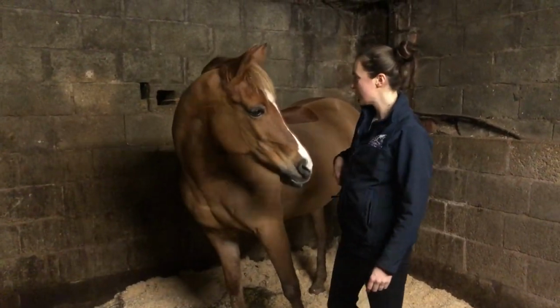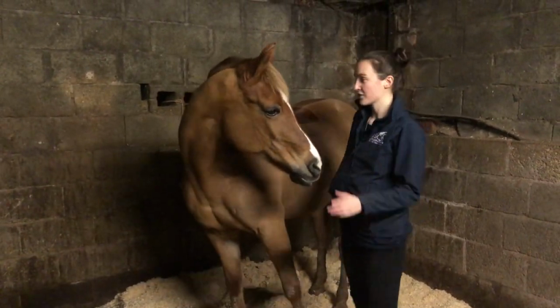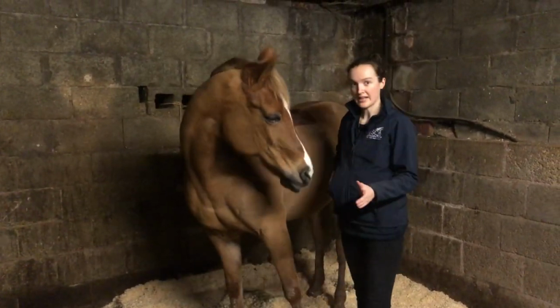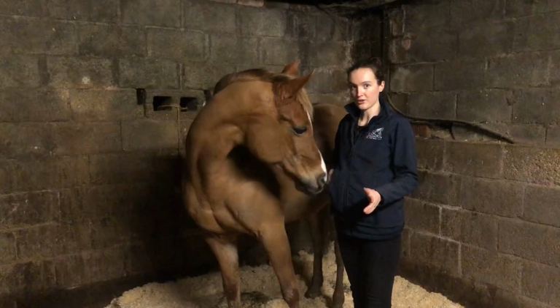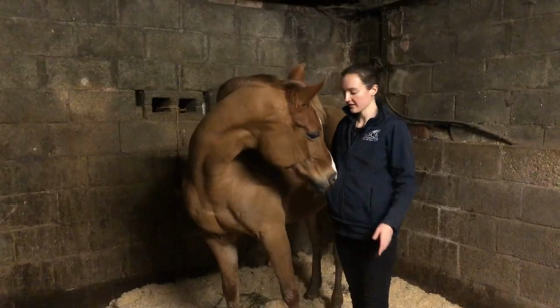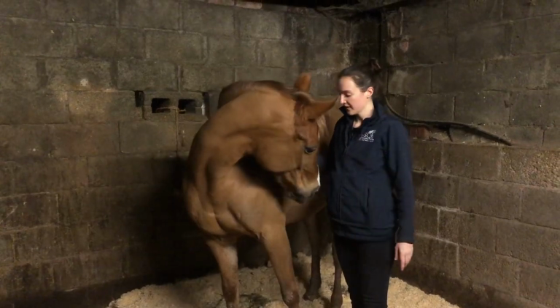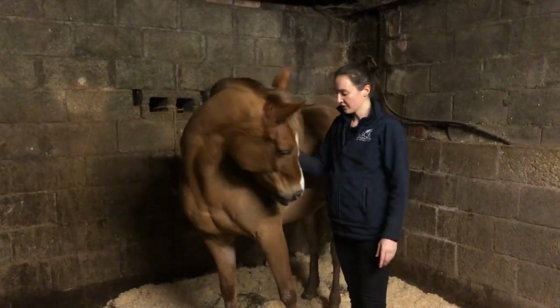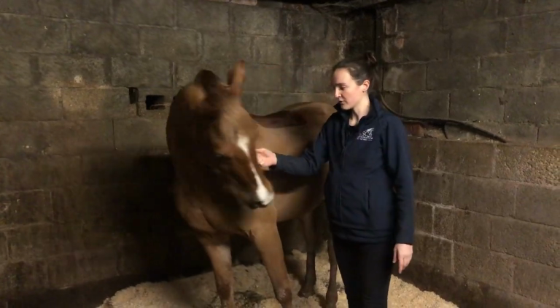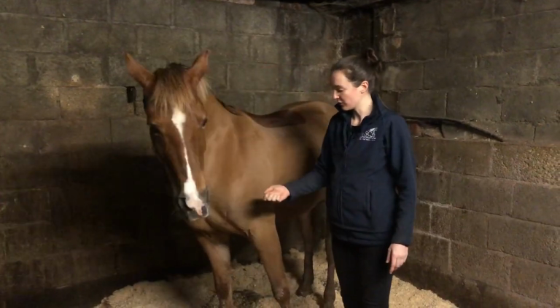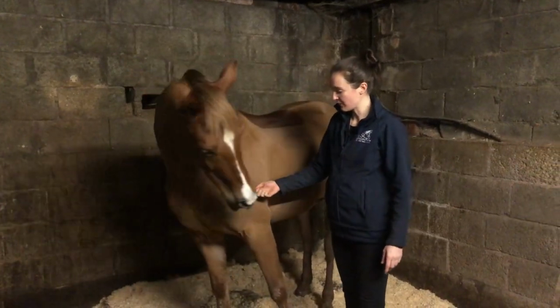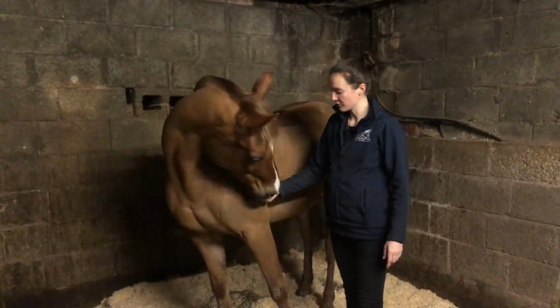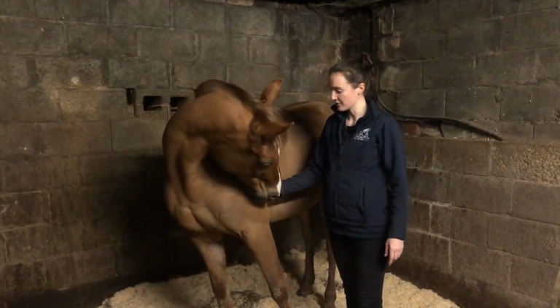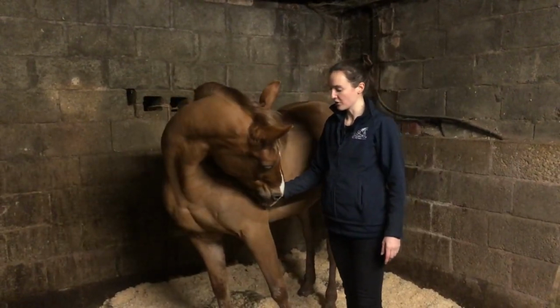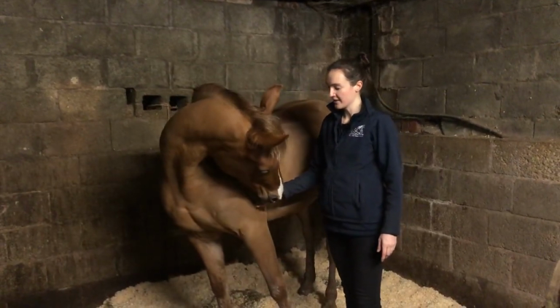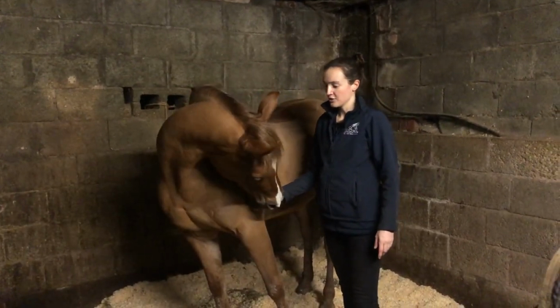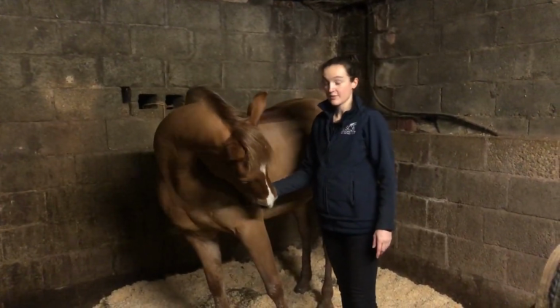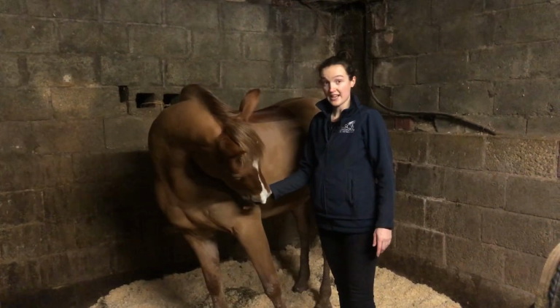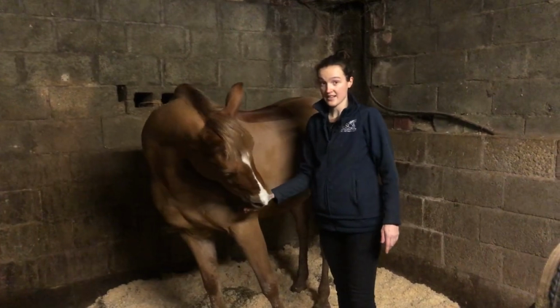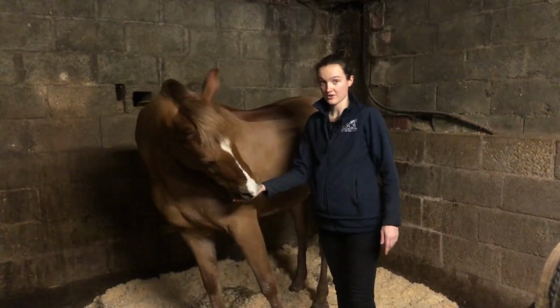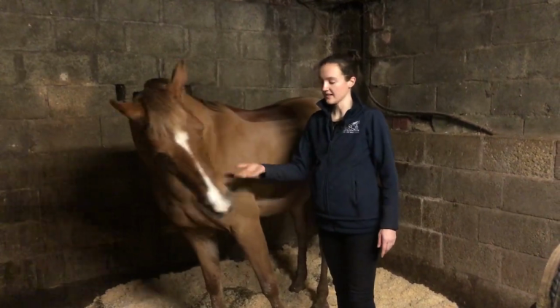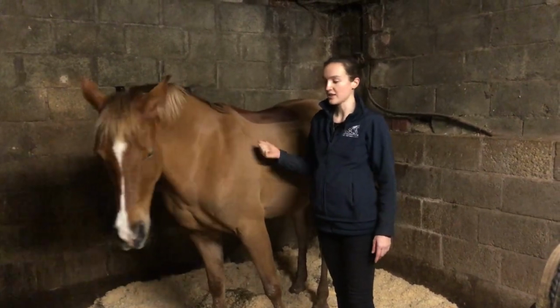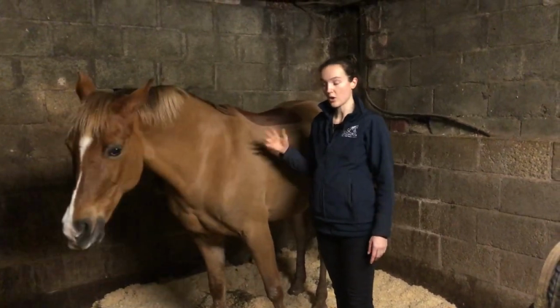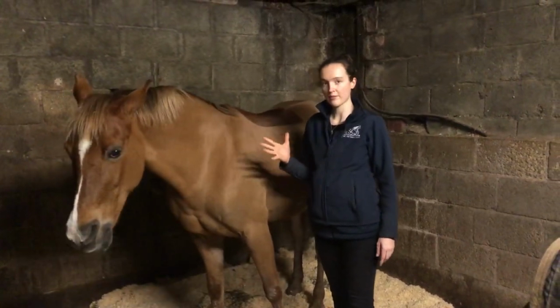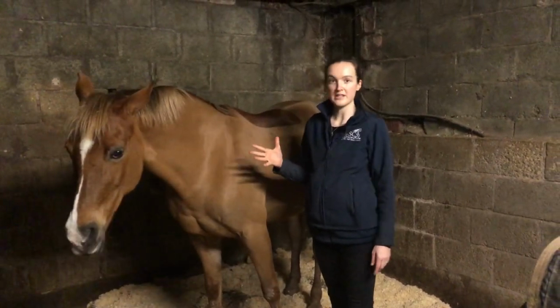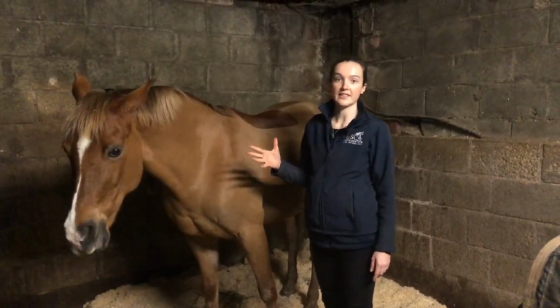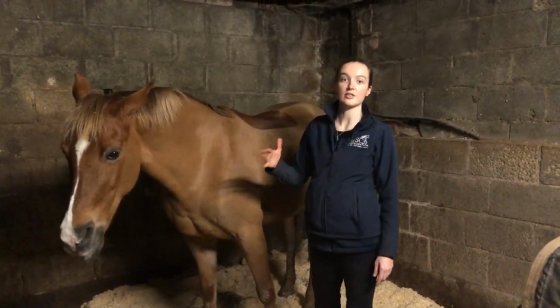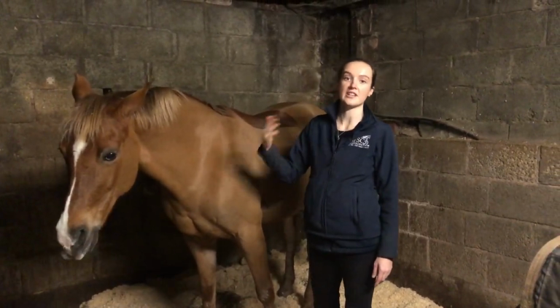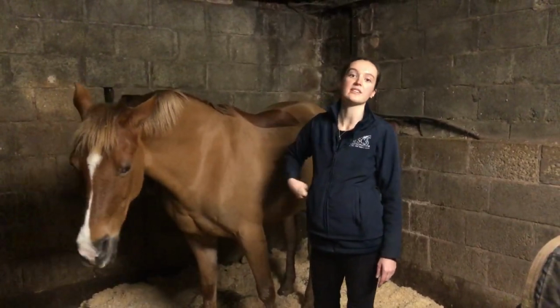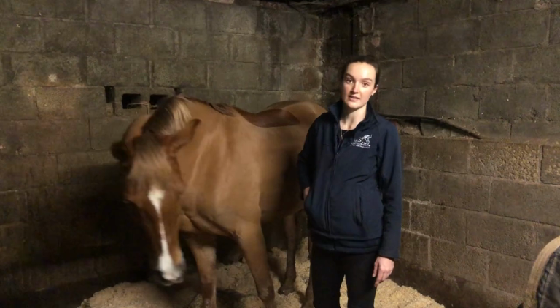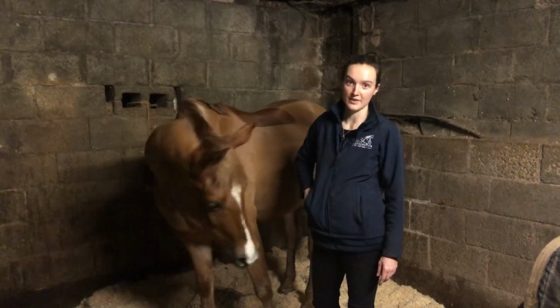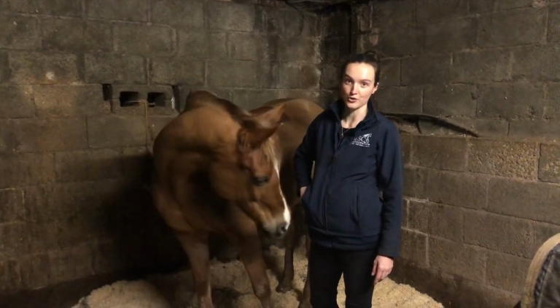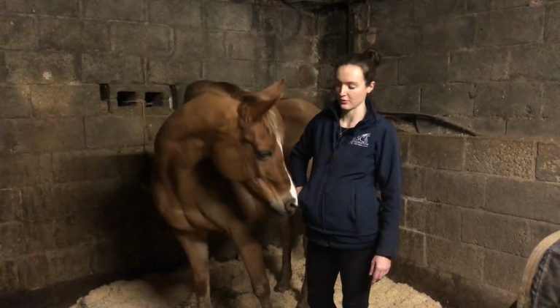To begin with I'm going to show some lateral stretches. First of all you want to bring the horse's head around to the point of the shoulder. You can give them the treat instantly if you're just starting this, or you can get them to hold it for about three to five seconds and gradually increase the length of time that they hold the stretch for.